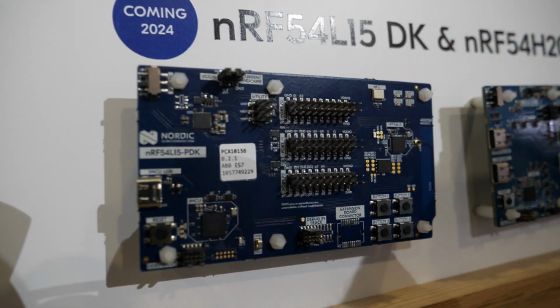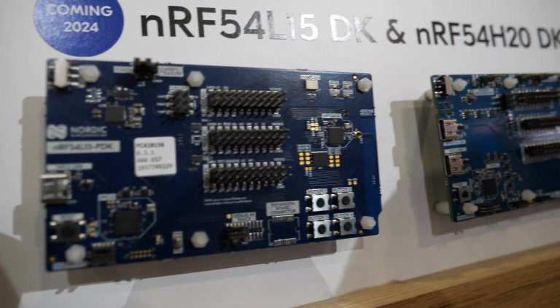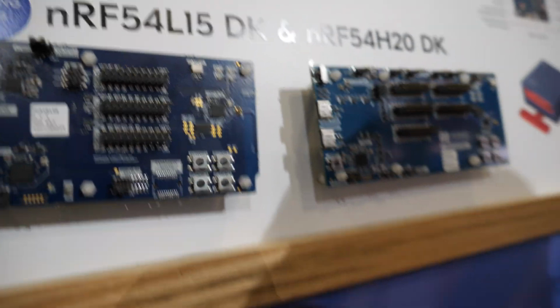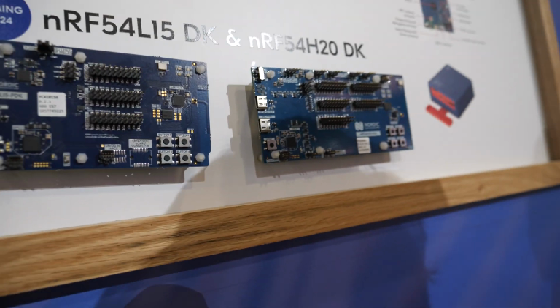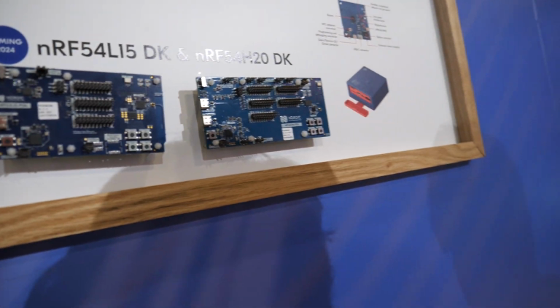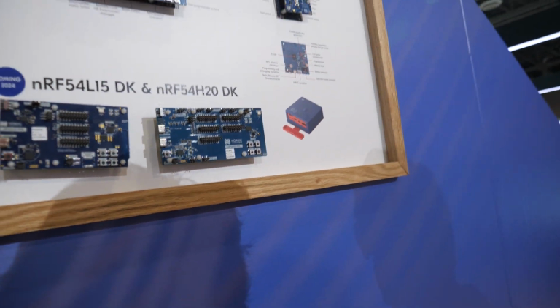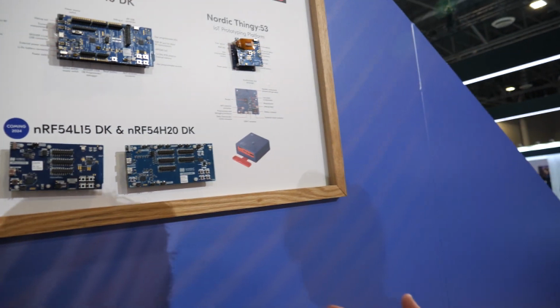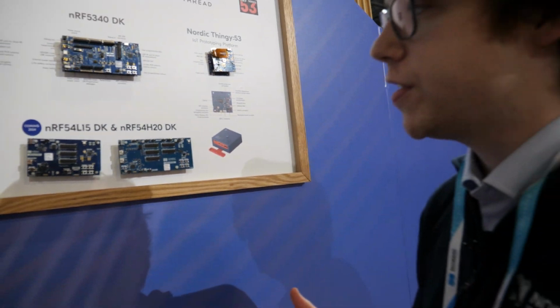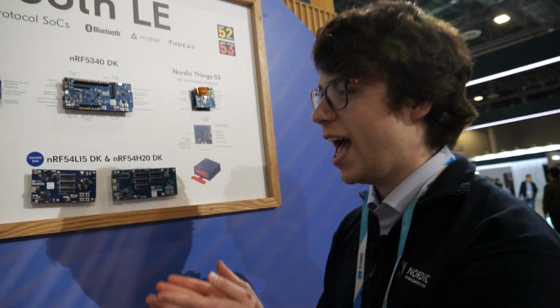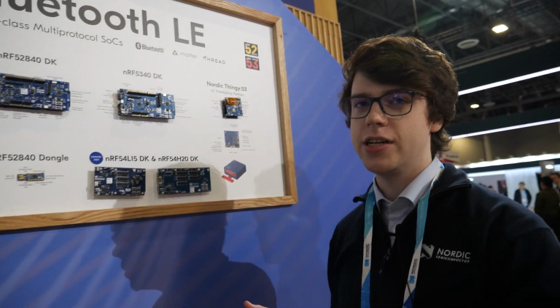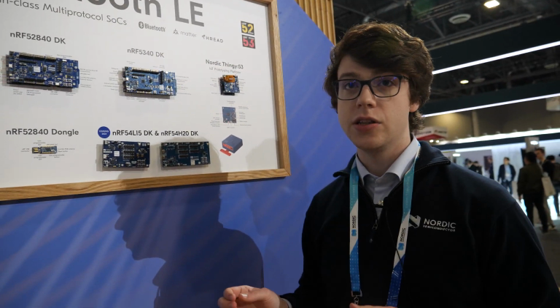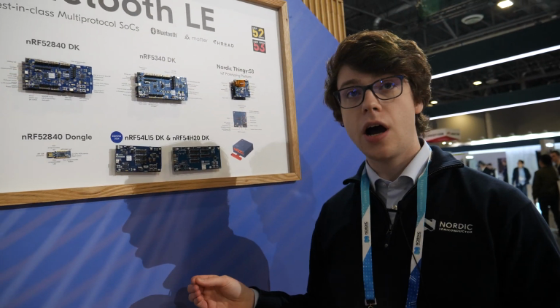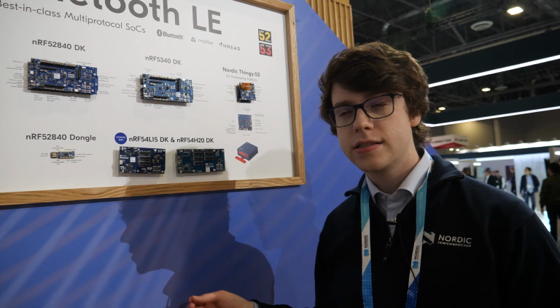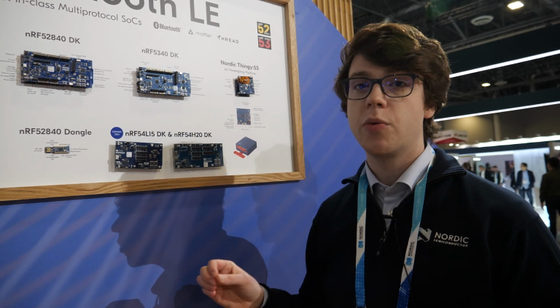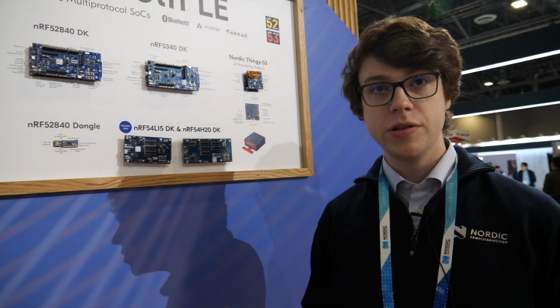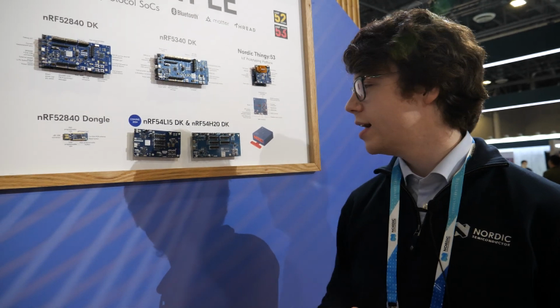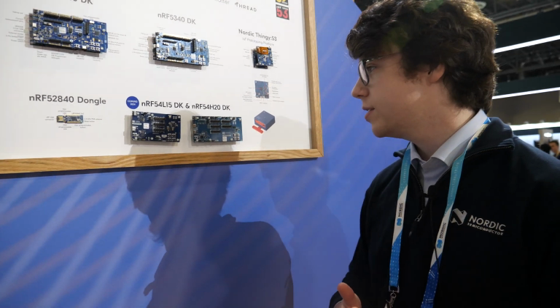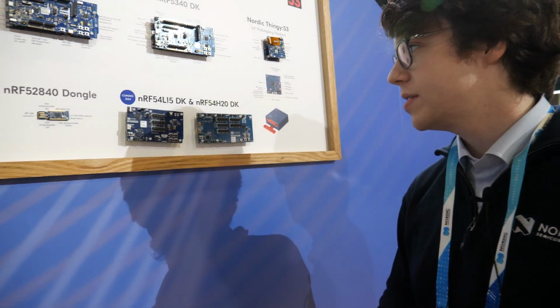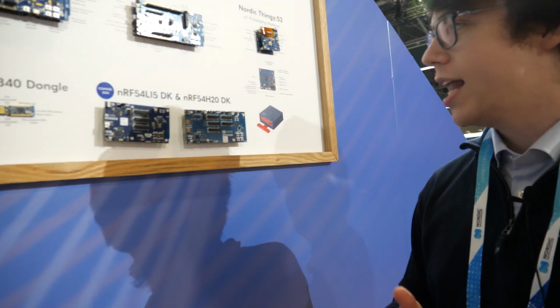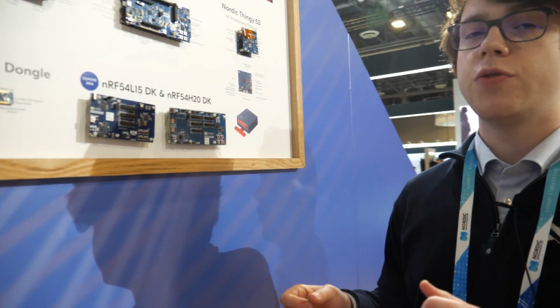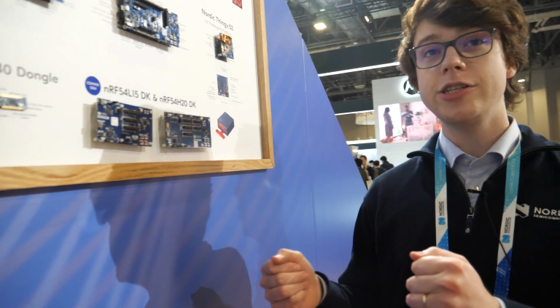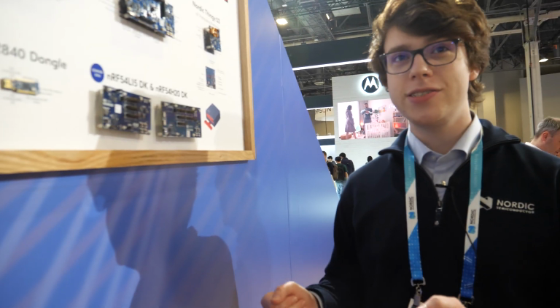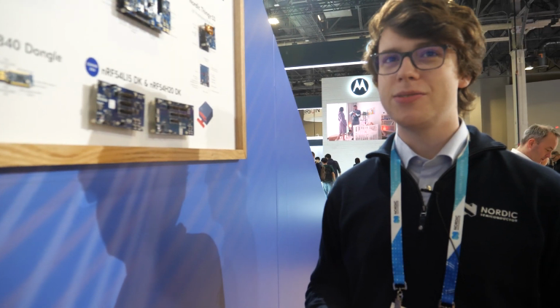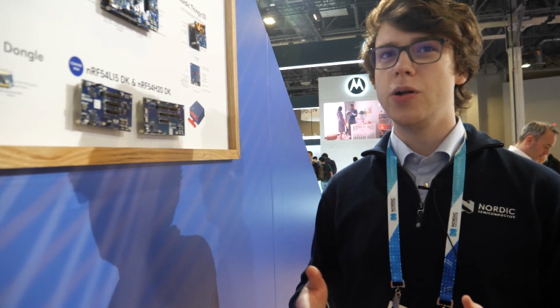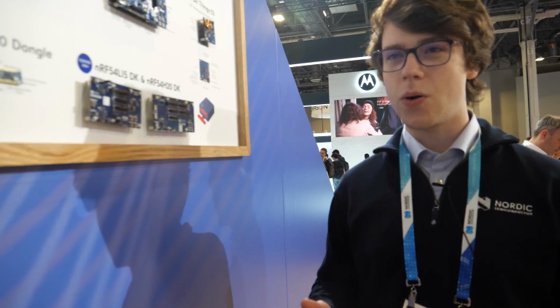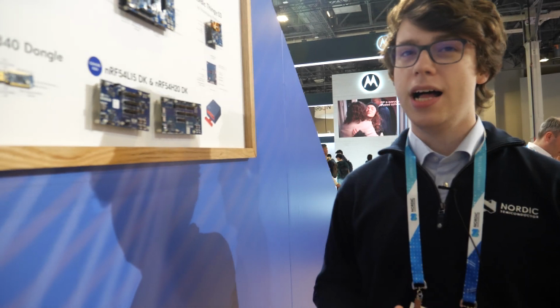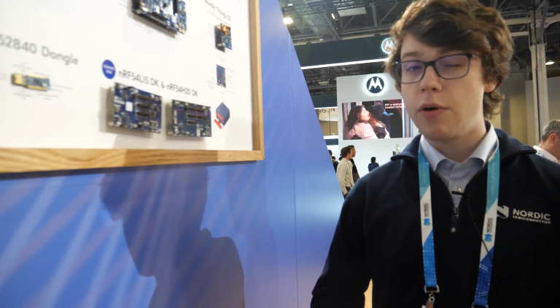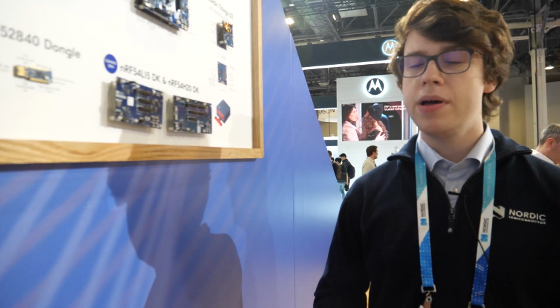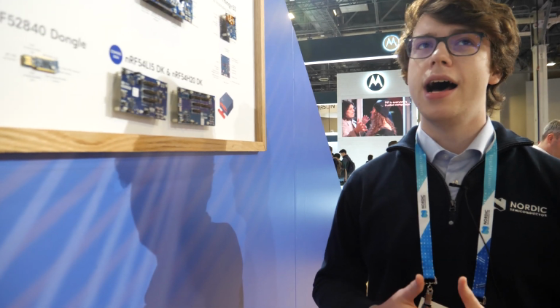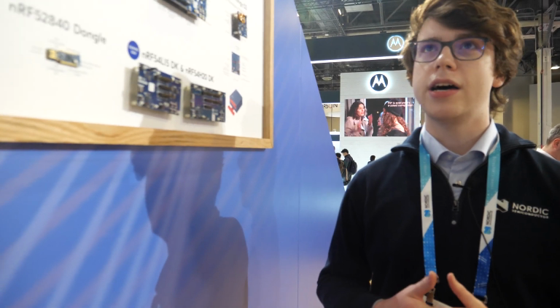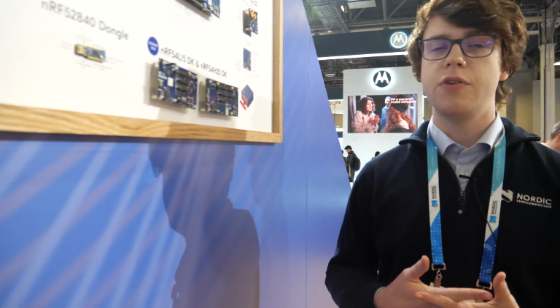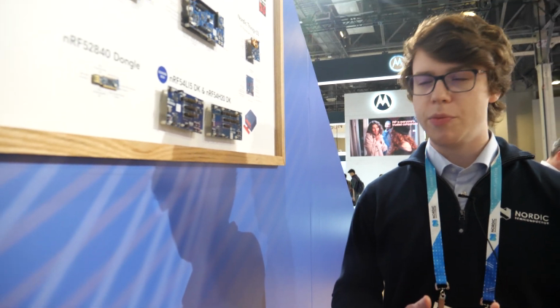We're taking a two-pronged approach with this series of chips. There's a 54L series, which is a lower cost, lower performance series of chips. And a 54H series of chips, which is multicore with a lot of RAM and a lot of non-volatile memory.